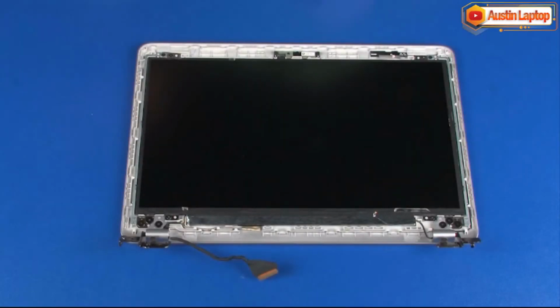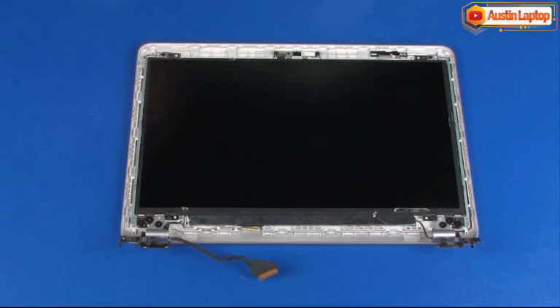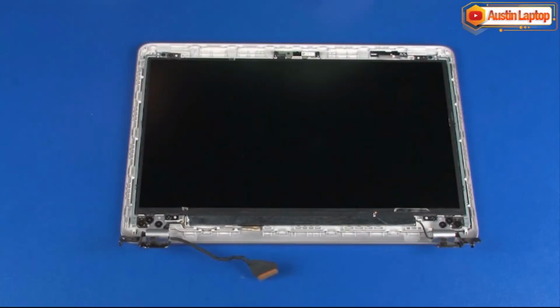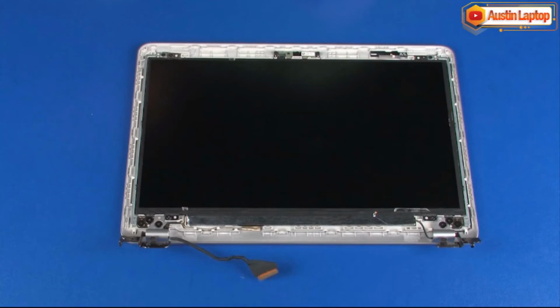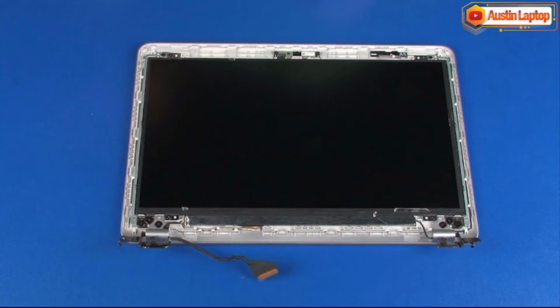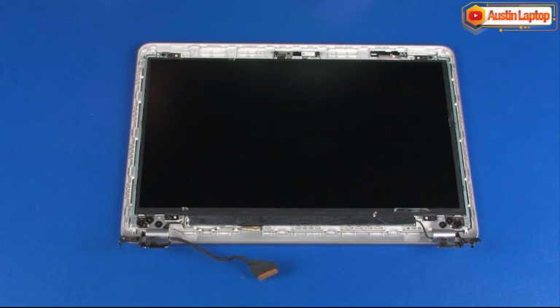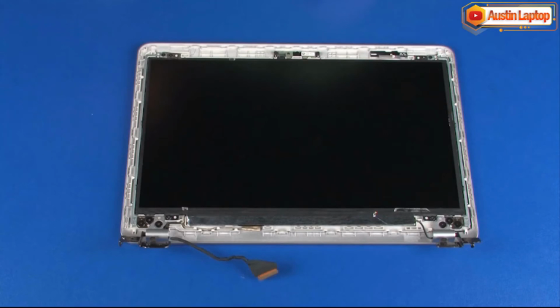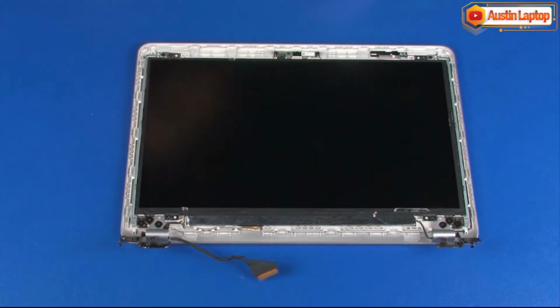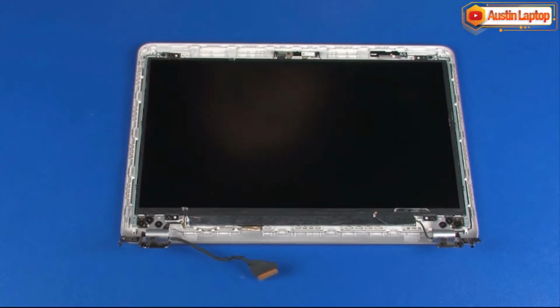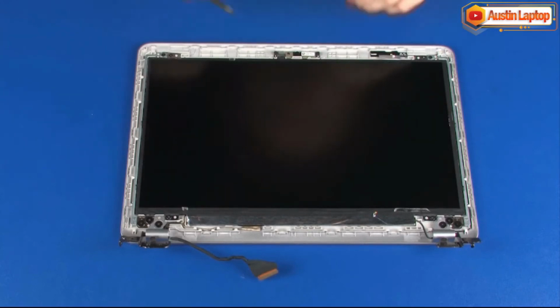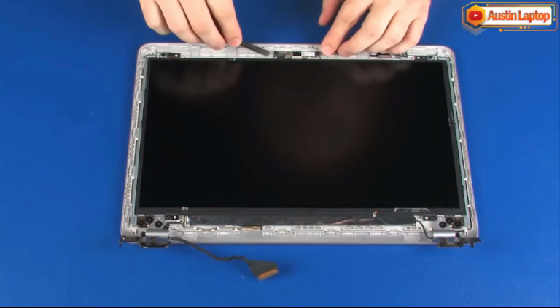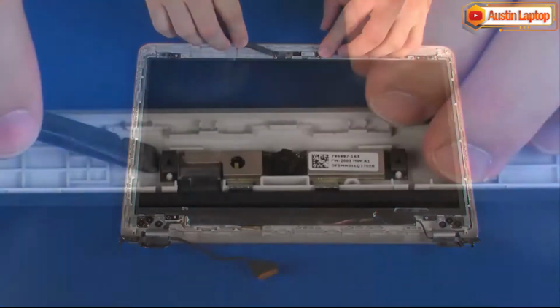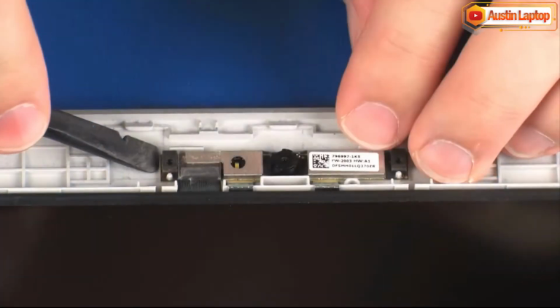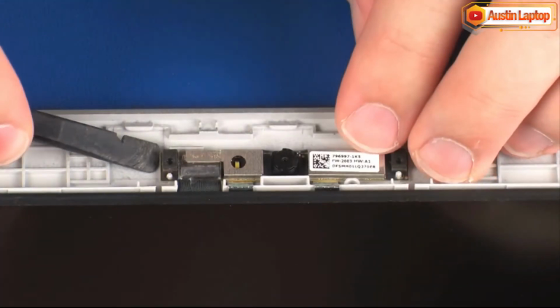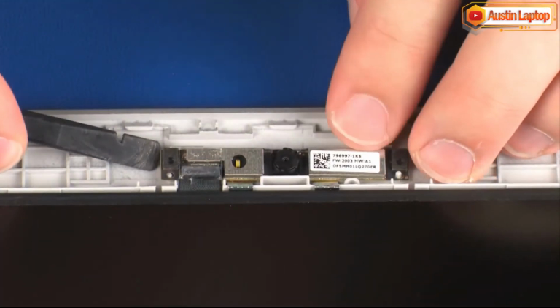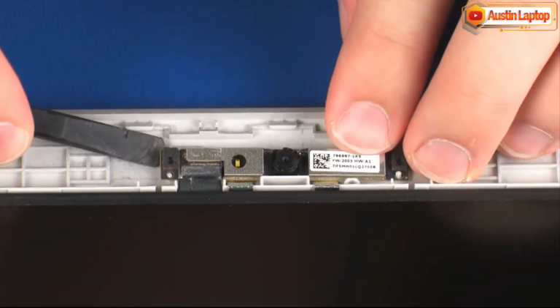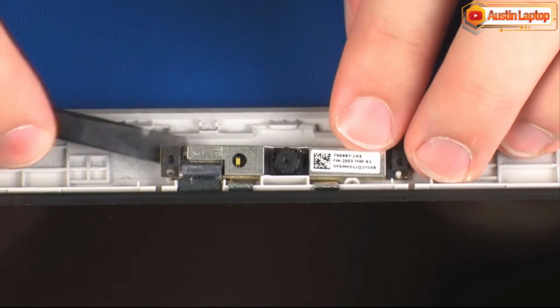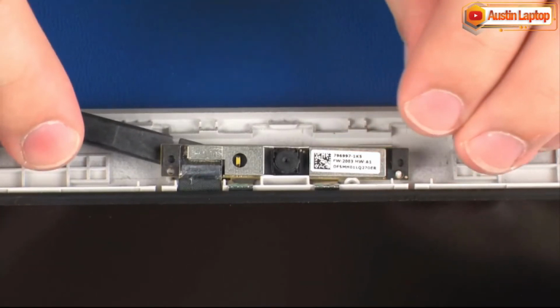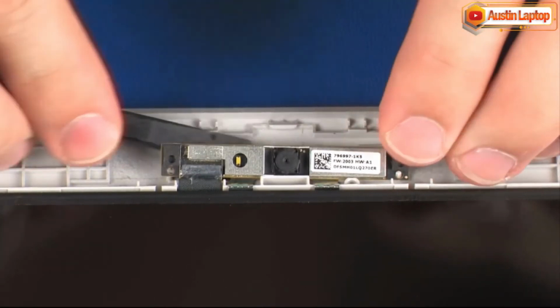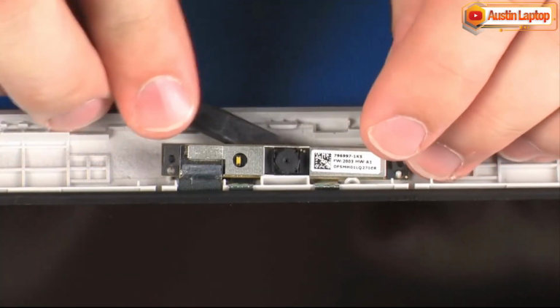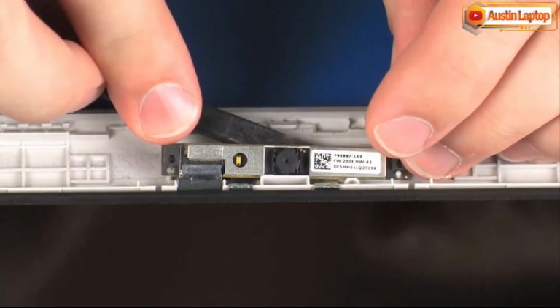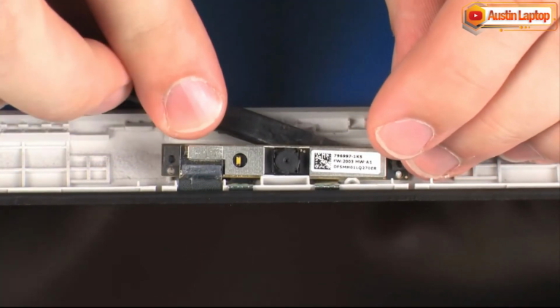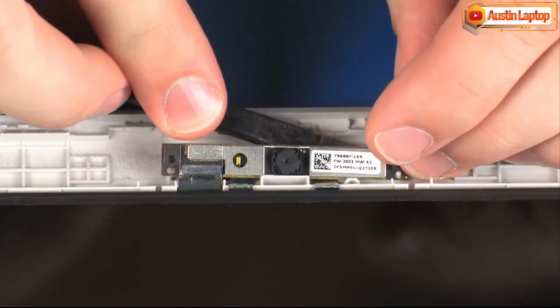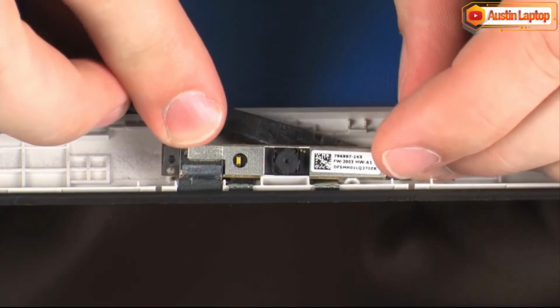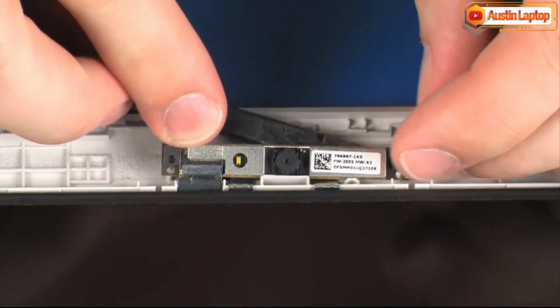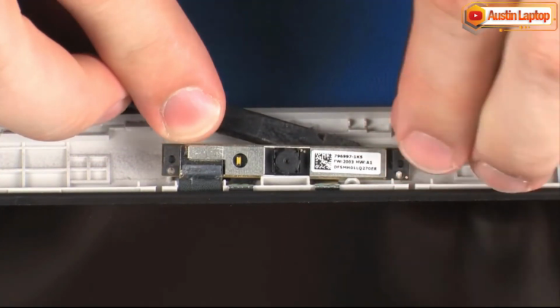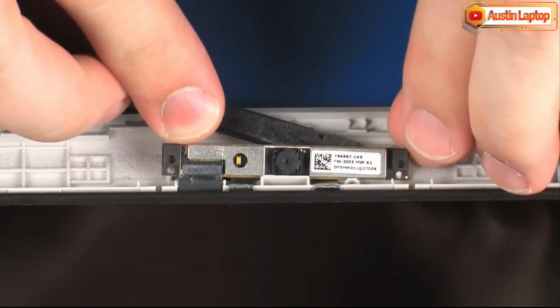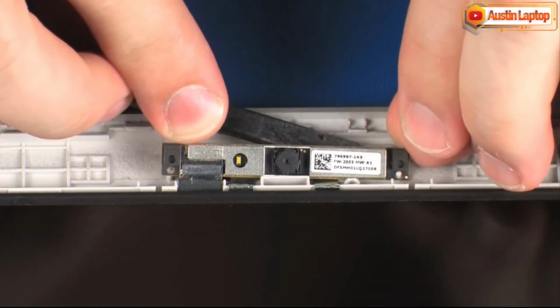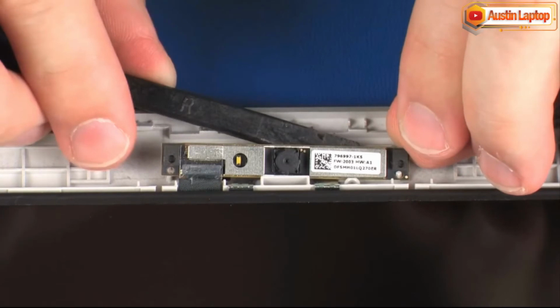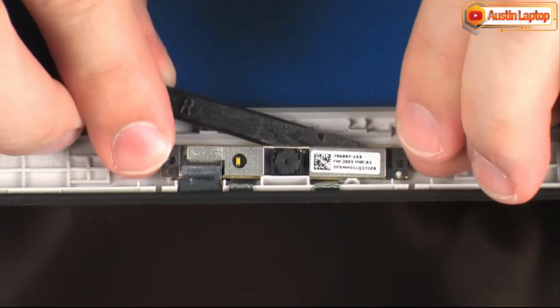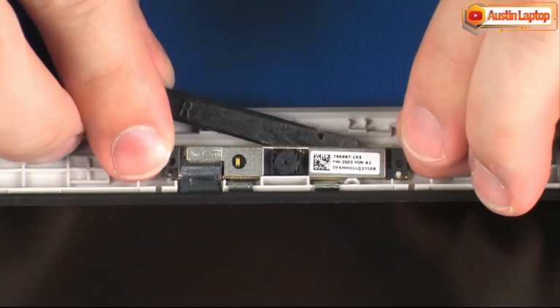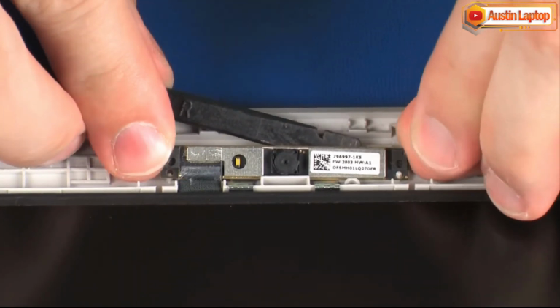Removal: Using a flat, non-conductive tool, carefully remove the webcam board from the adhesive that secures it to the display enclosure and lift the webcam board off of the alignment pins on the display enclosure.